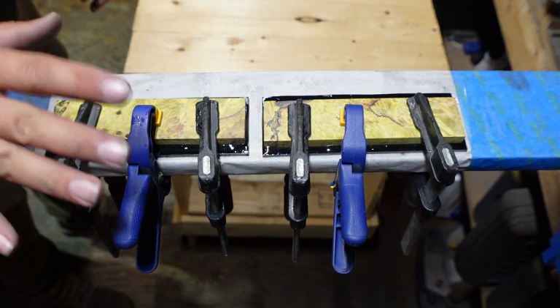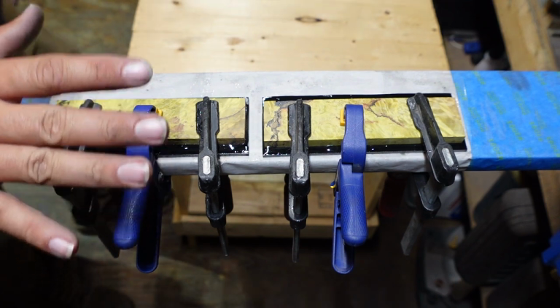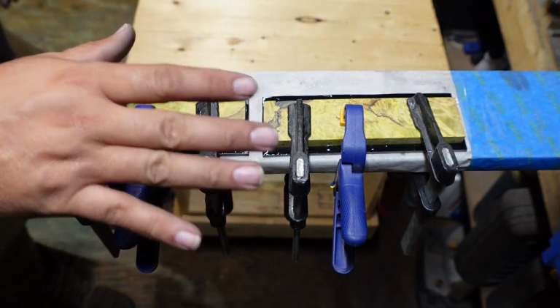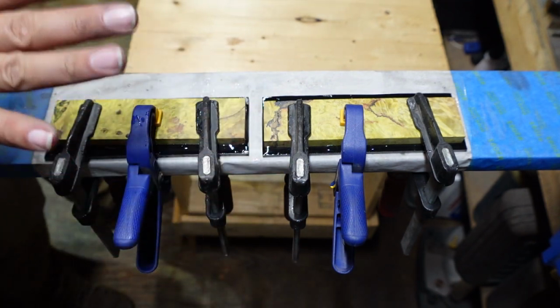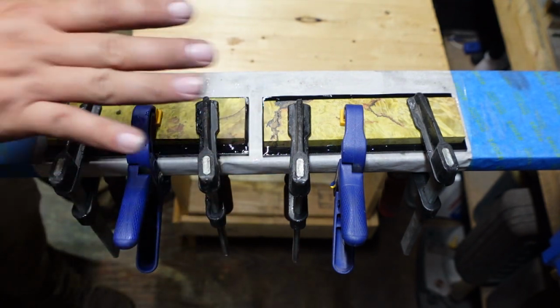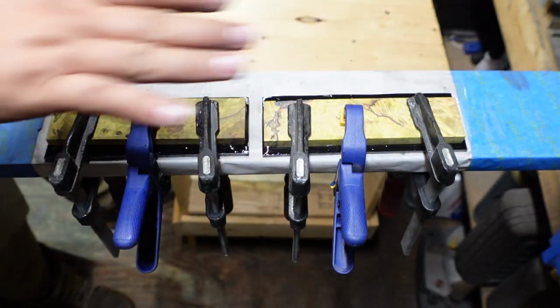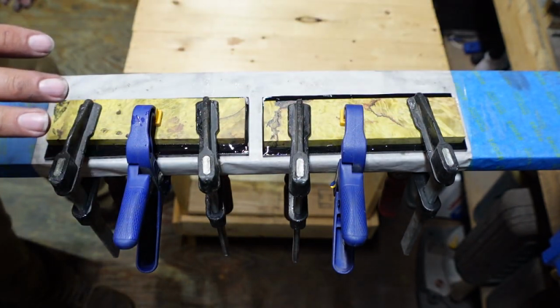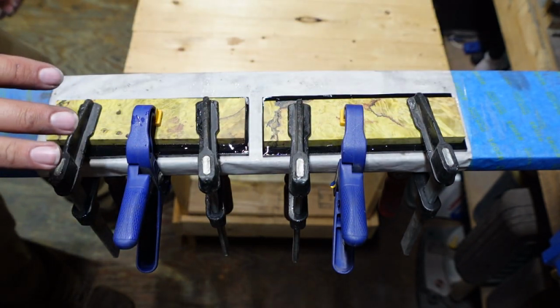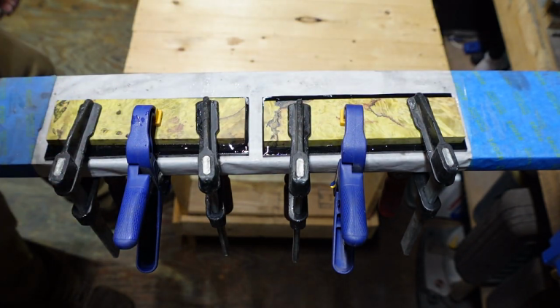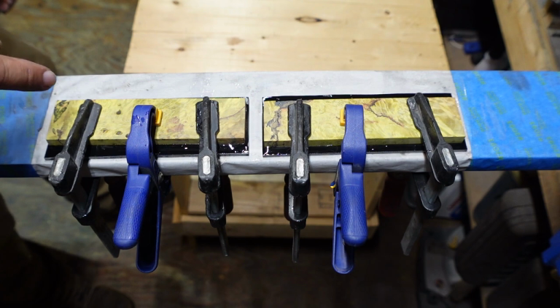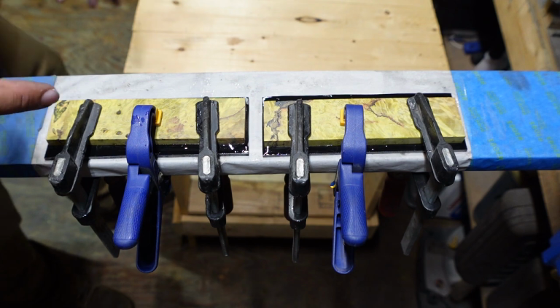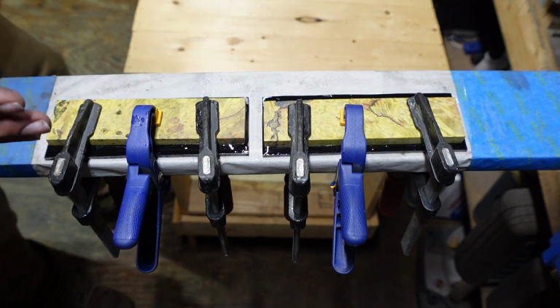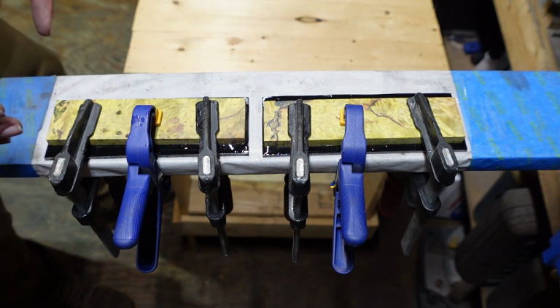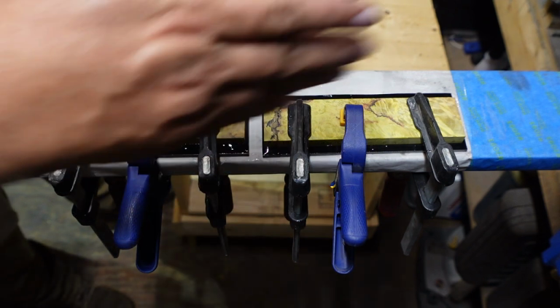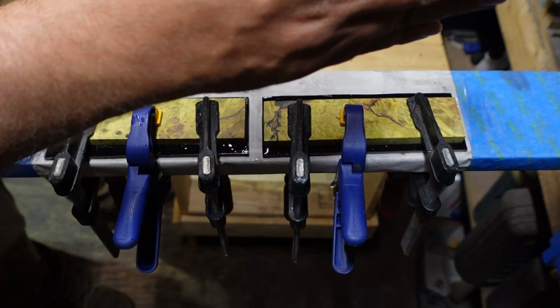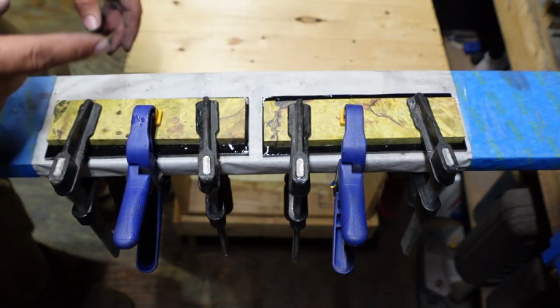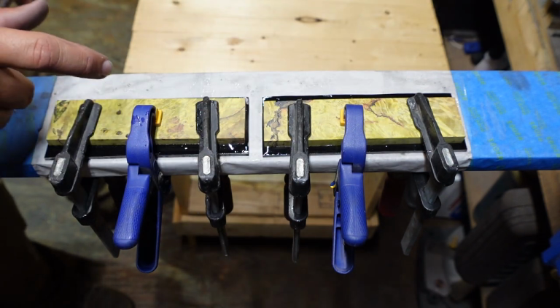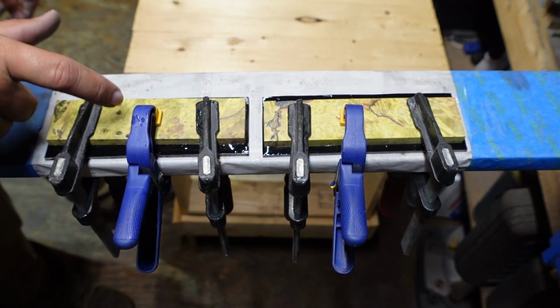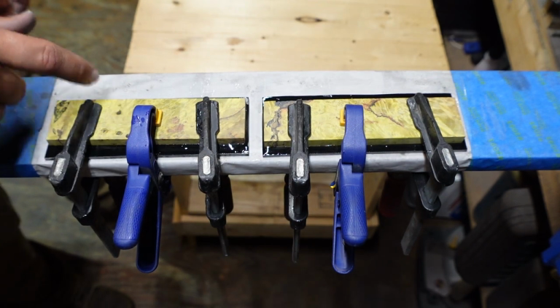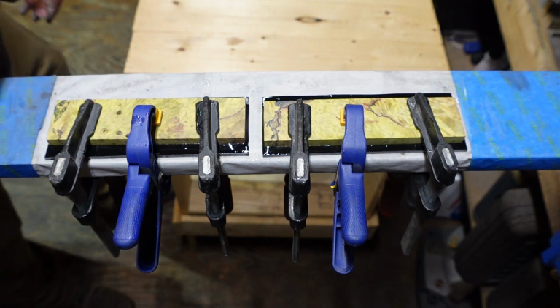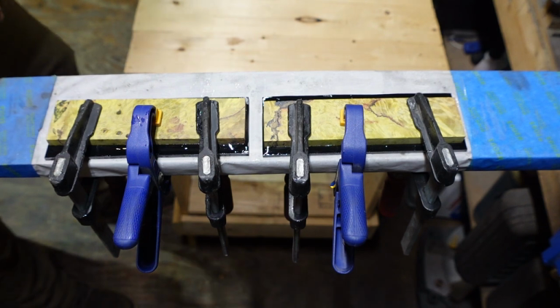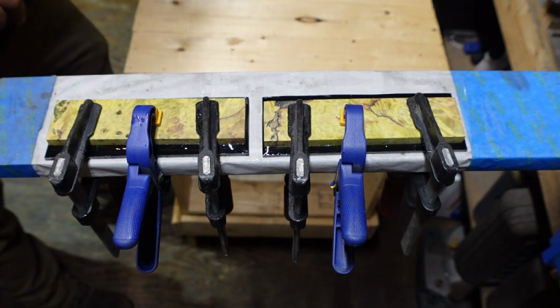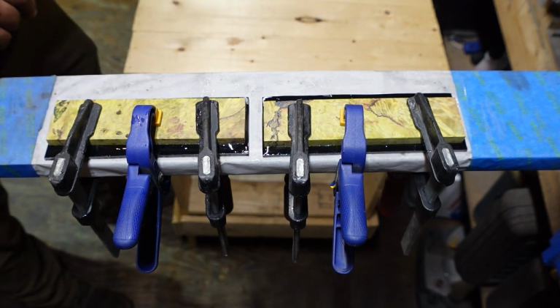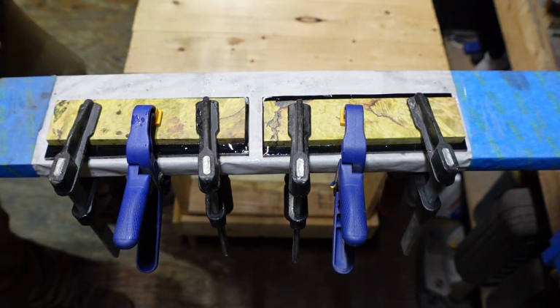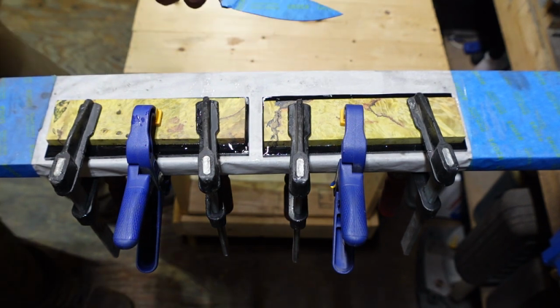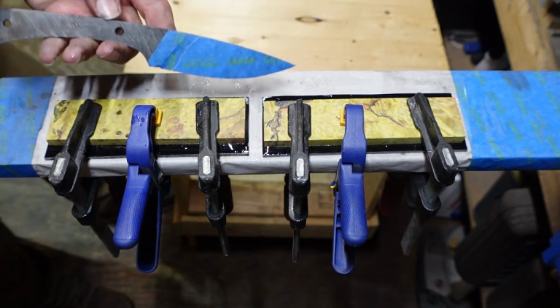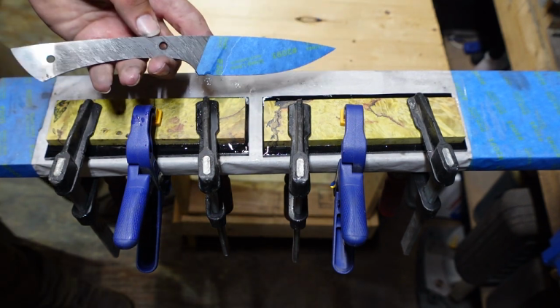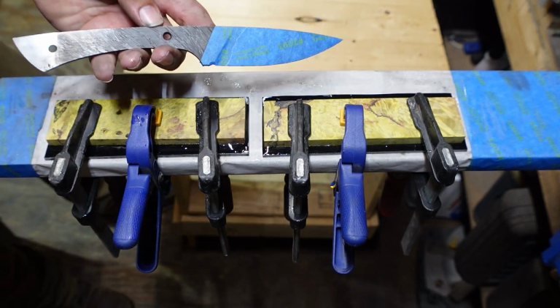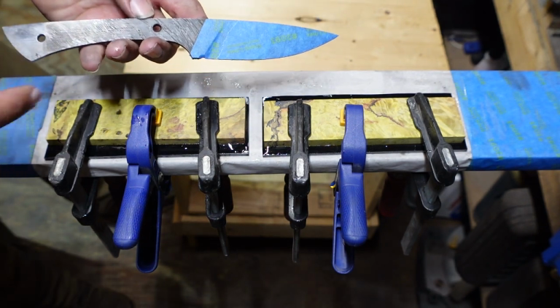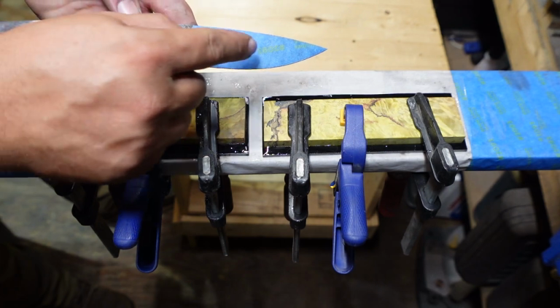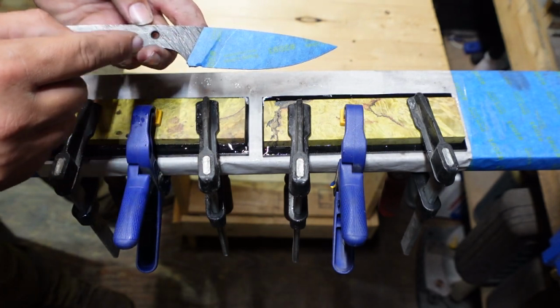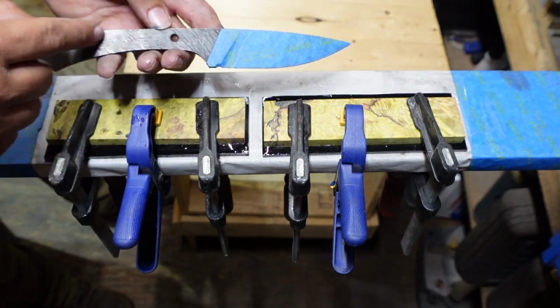So now all we've got to do is let this set up, and then tomorrow morning we'll go ahead and cut all the excess off and start getting these ready to attach to the blade. Well, not the blade — the tang.